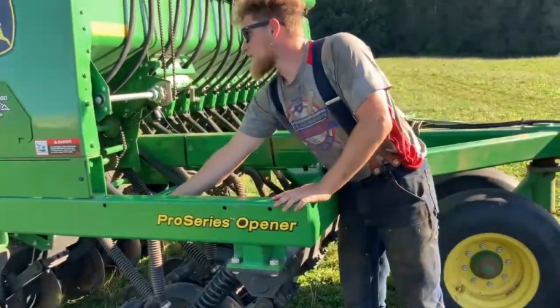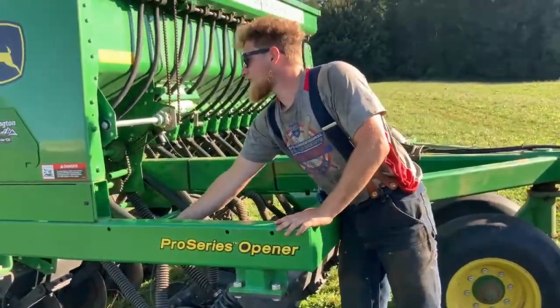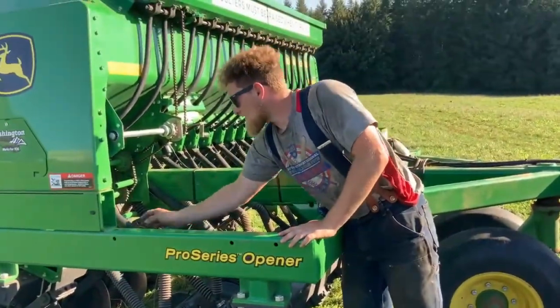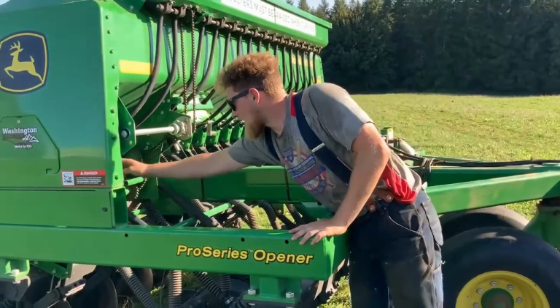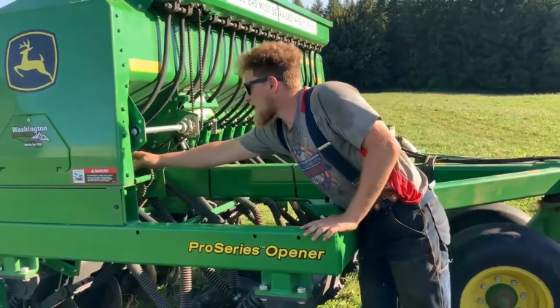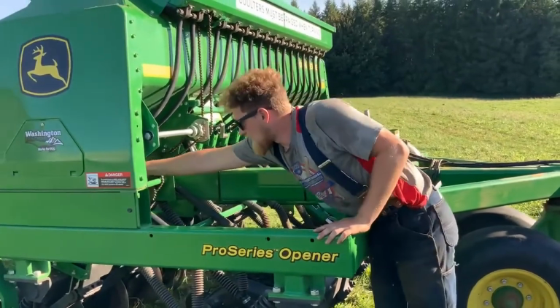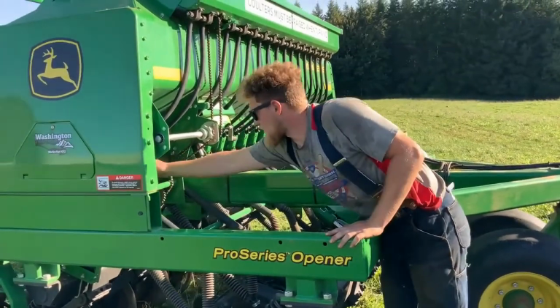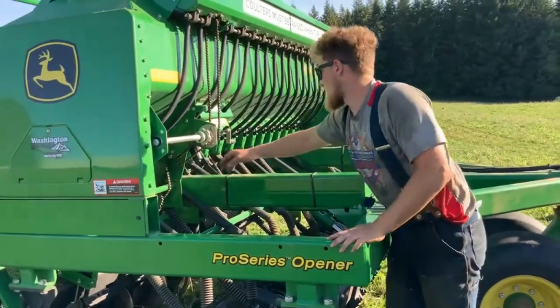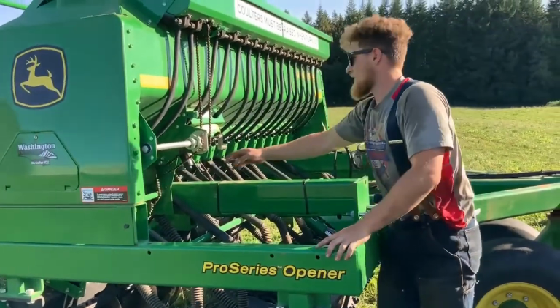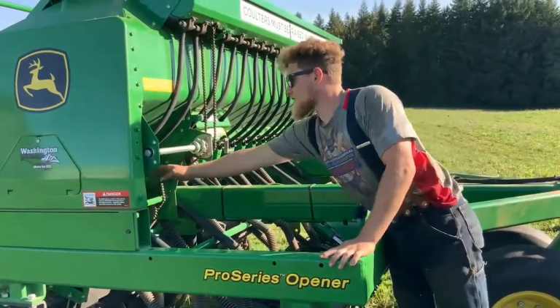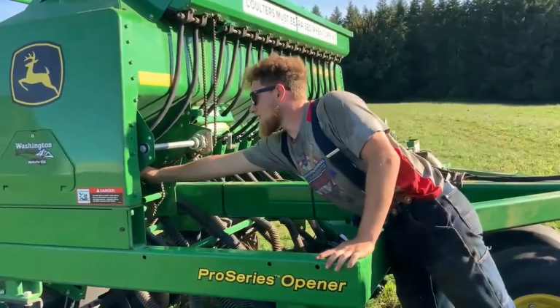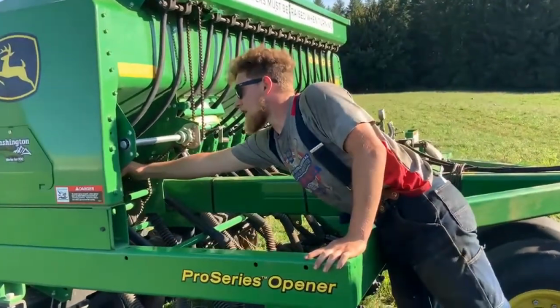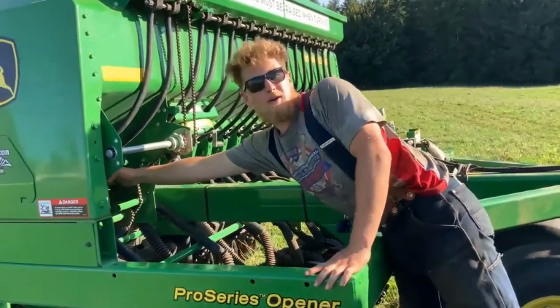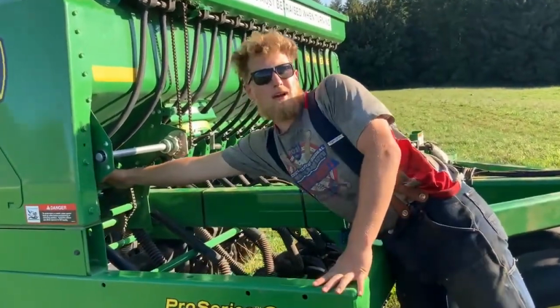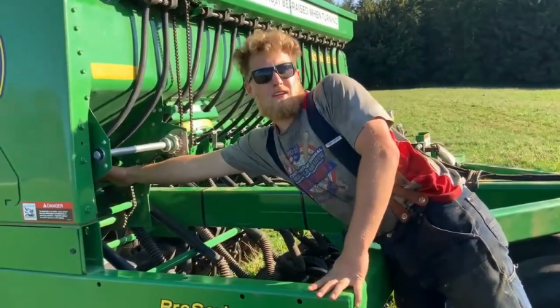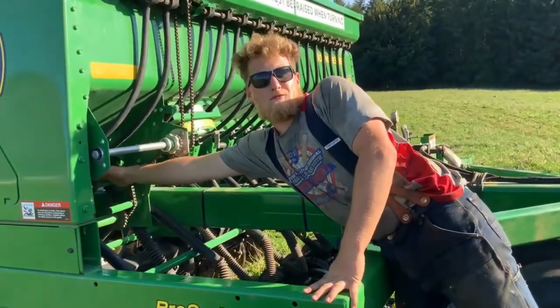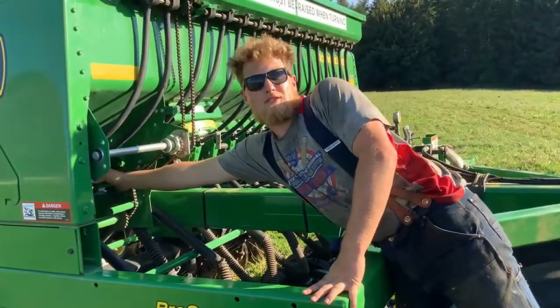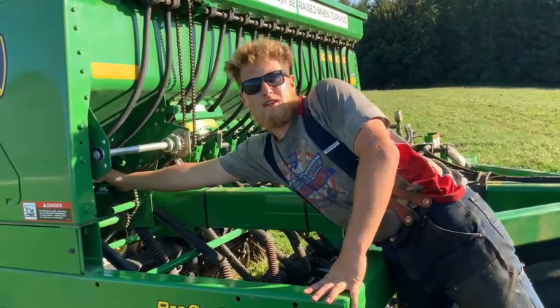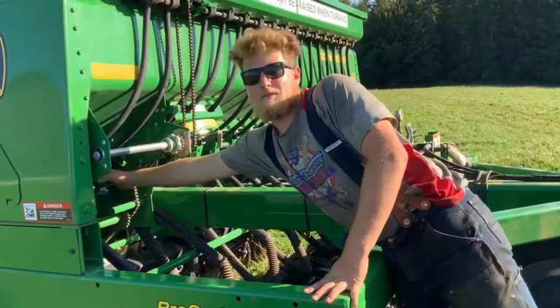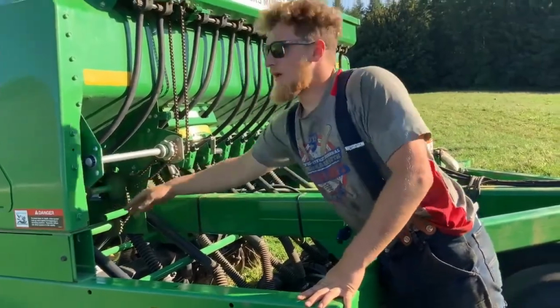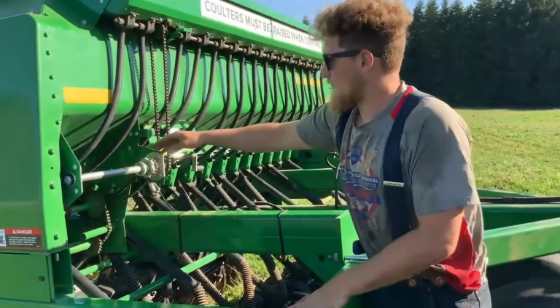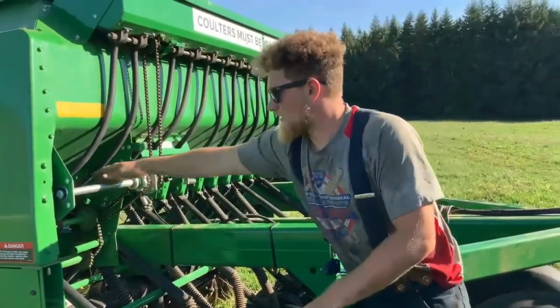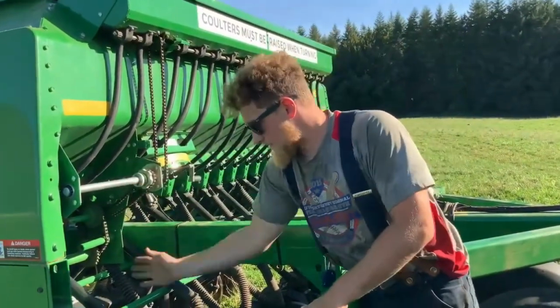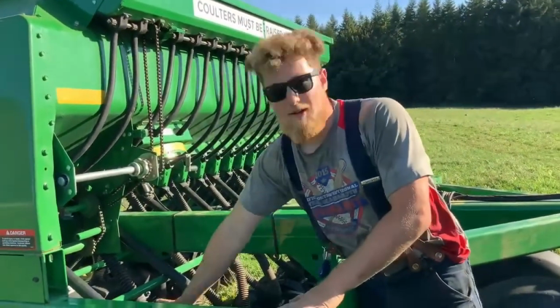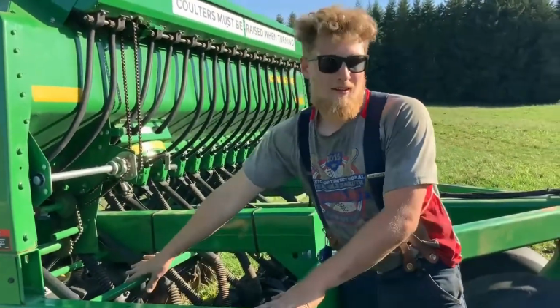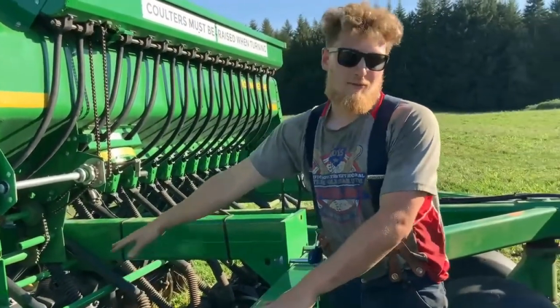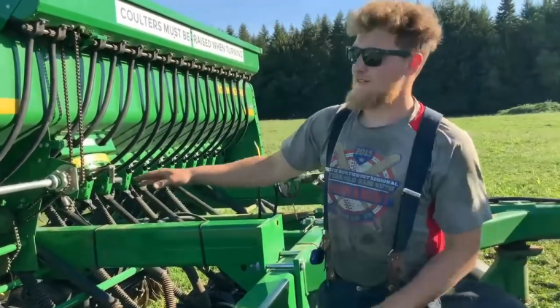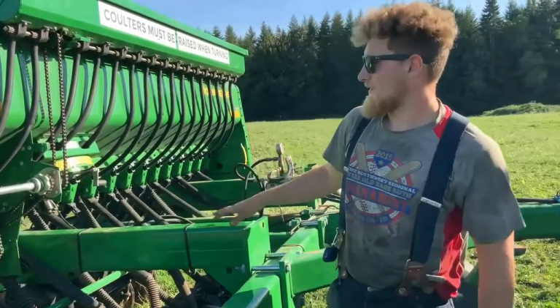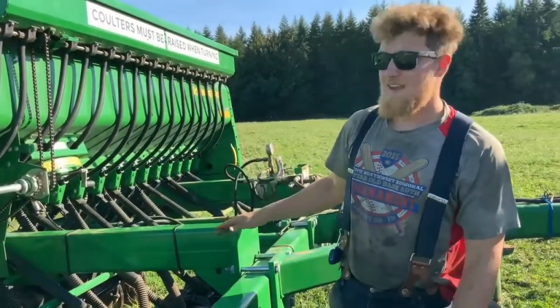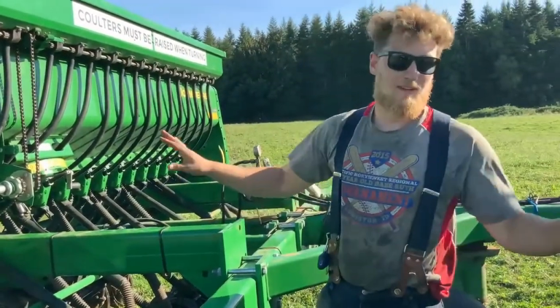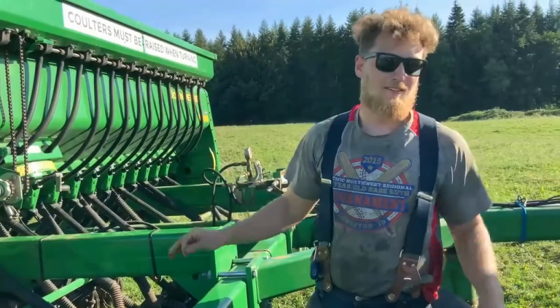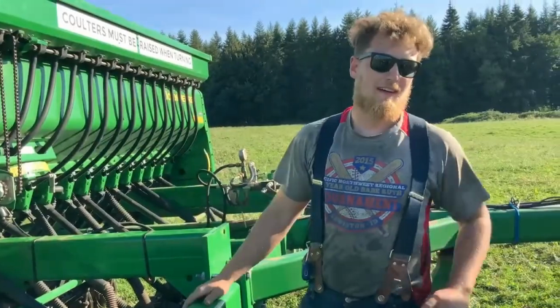When cleaning, there are little levers right here. Drop them all the way, run the drill, and then blow air from the top down out through all of them. That will get all the seed out.